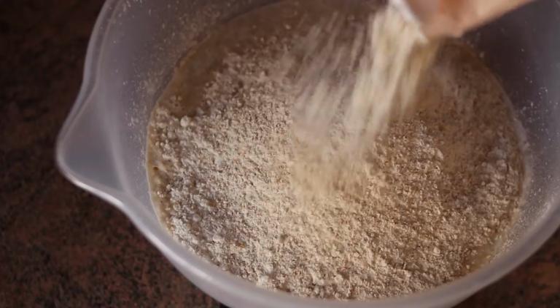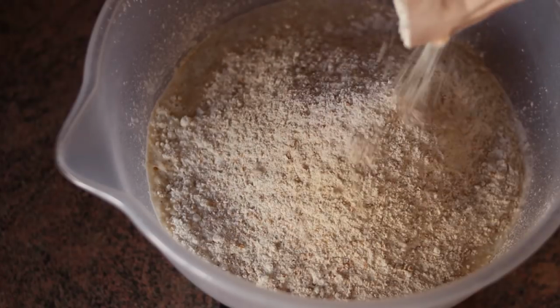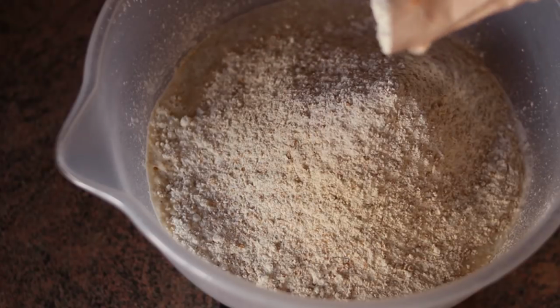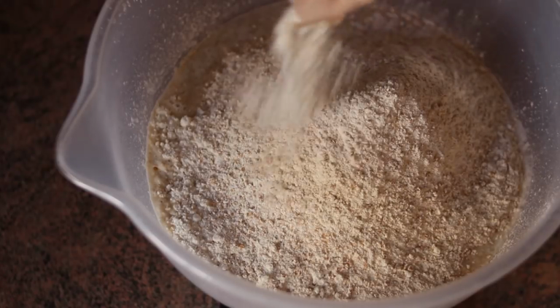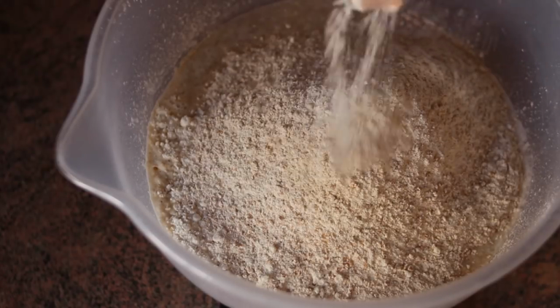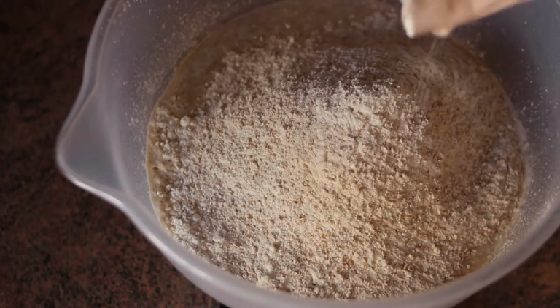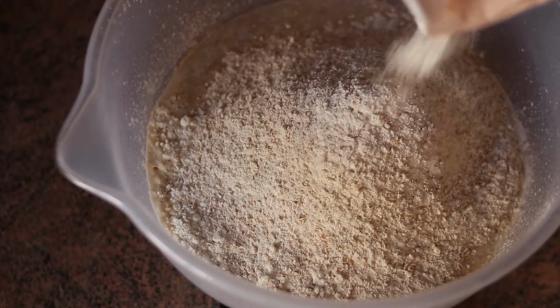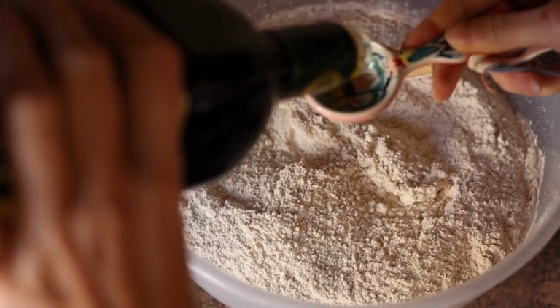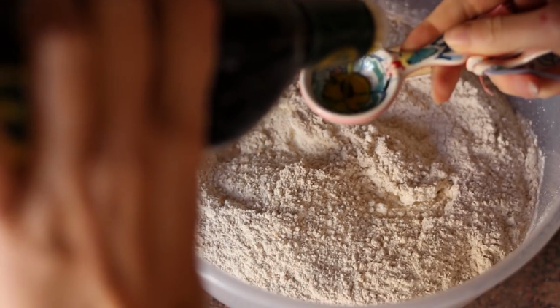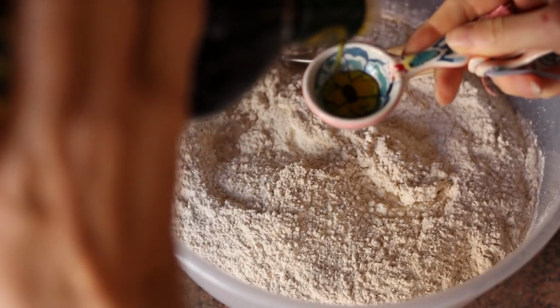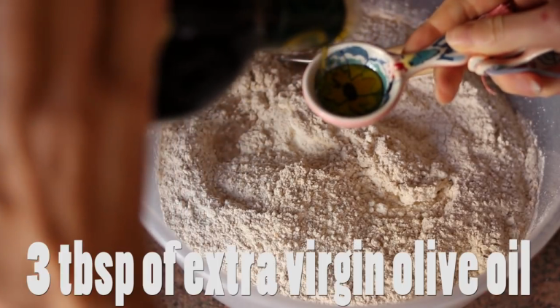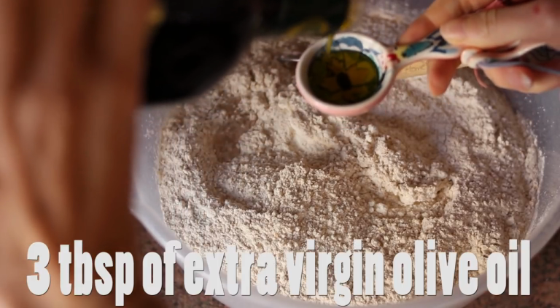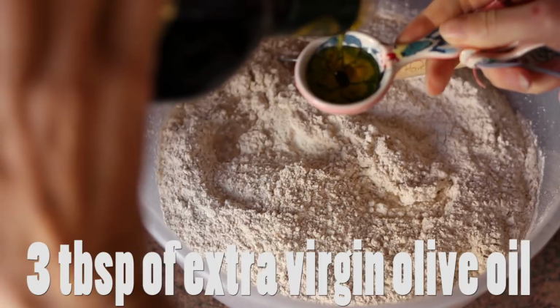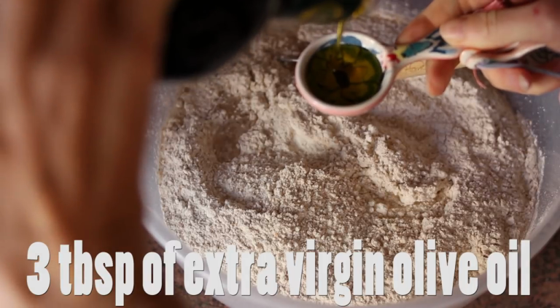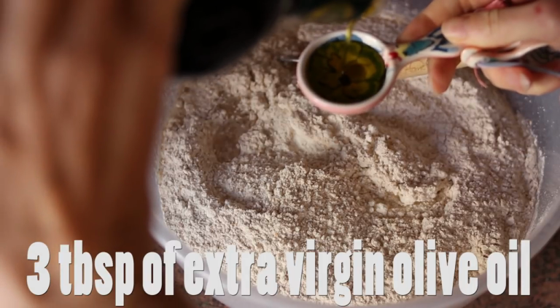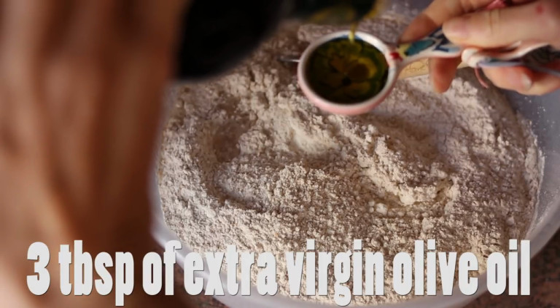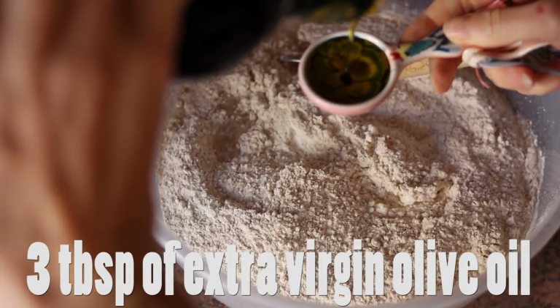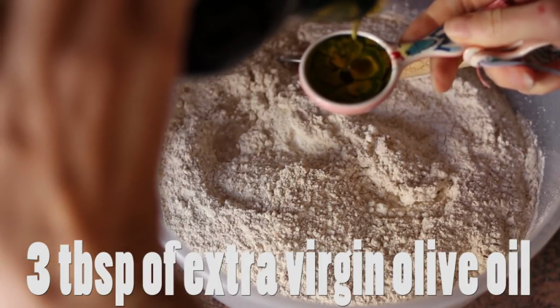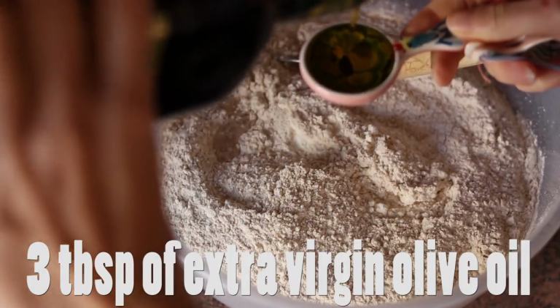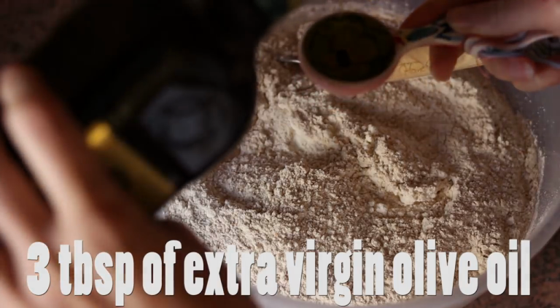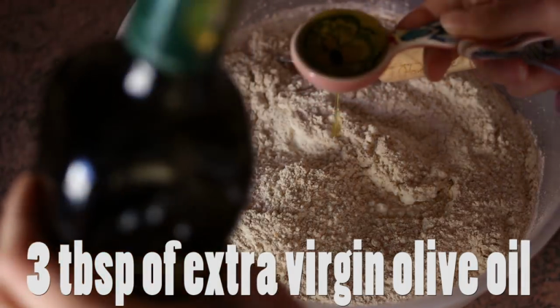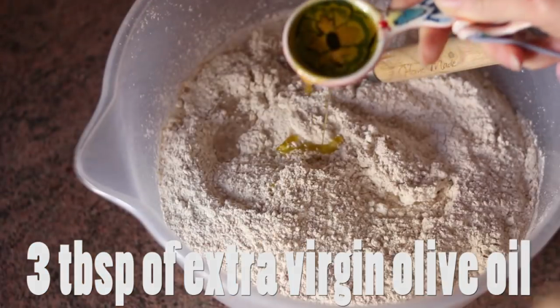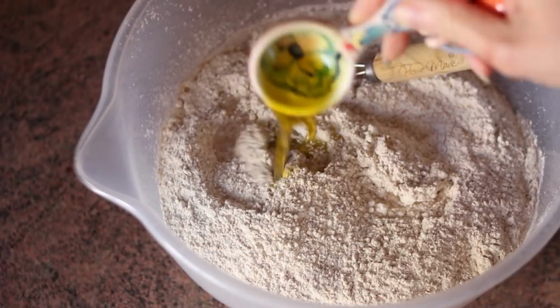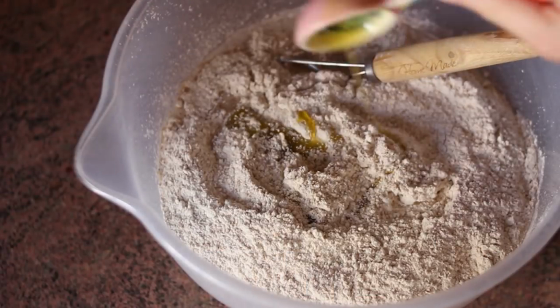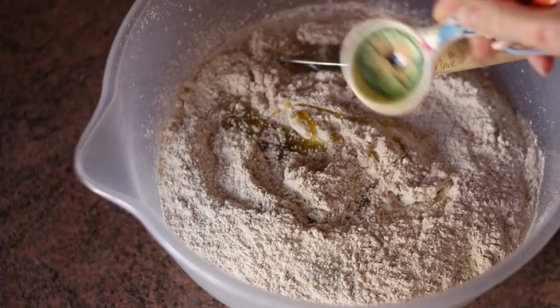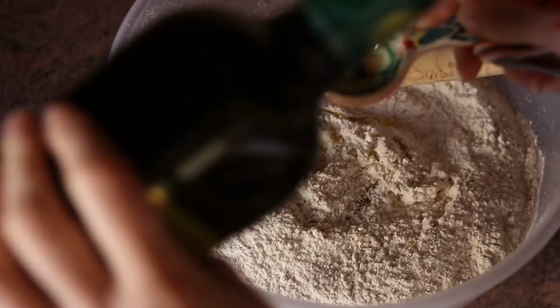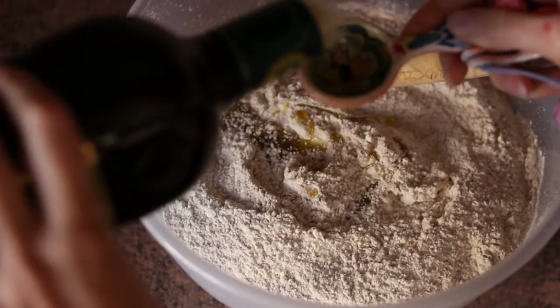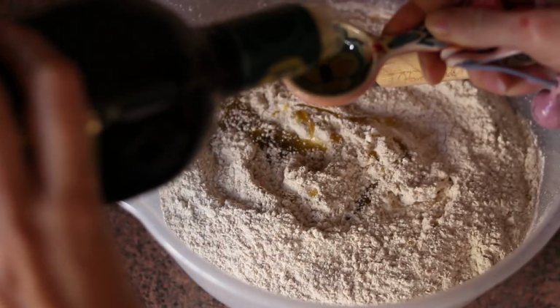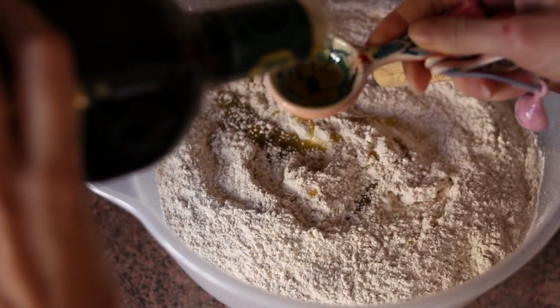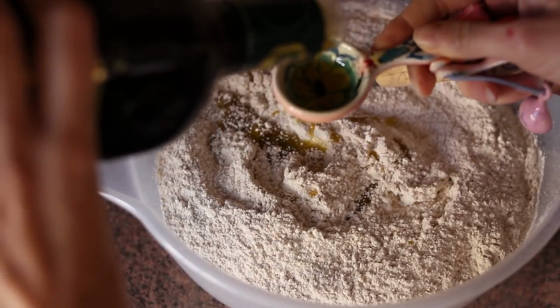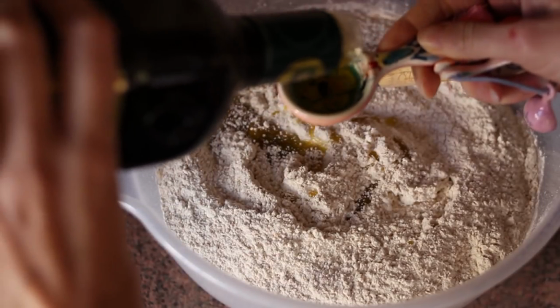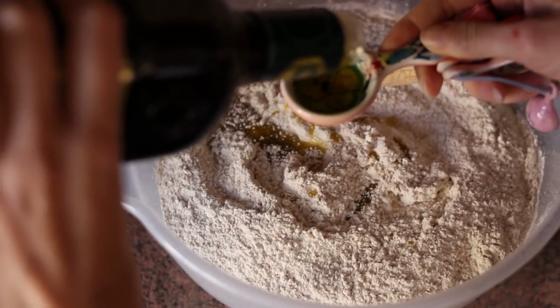You'll just need to adjust the amount of water slightly. The last ingredient at this point is extra virgin olive oil. Not only does it make the bread taste so much better, but it makes the dough much easier to work with because it's less sticky this way.